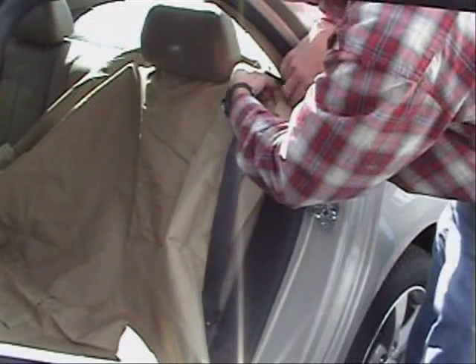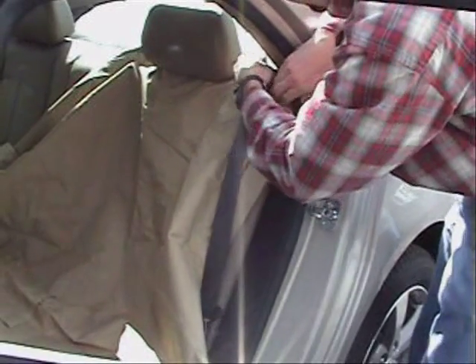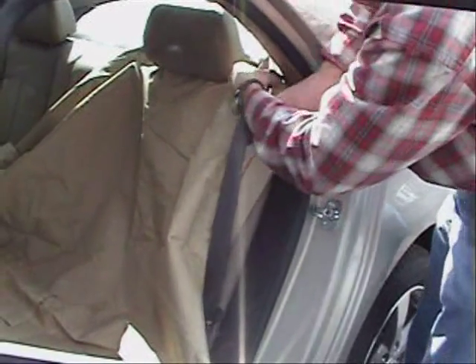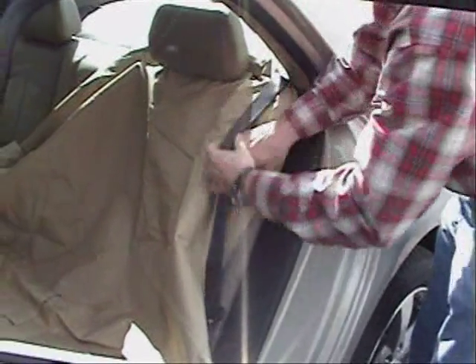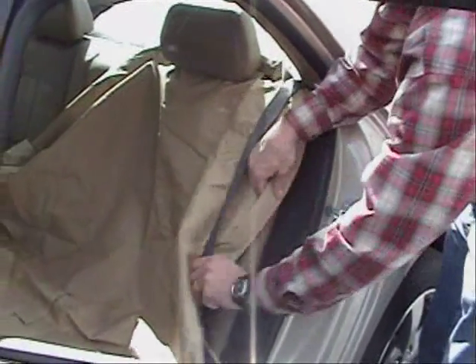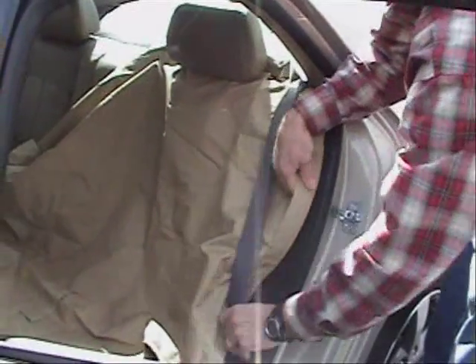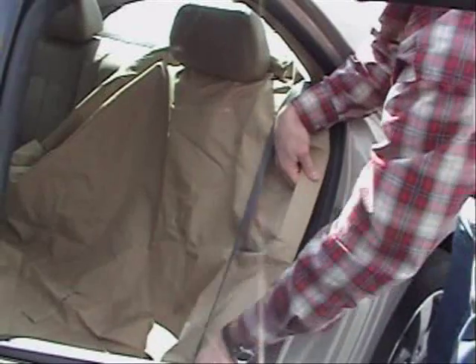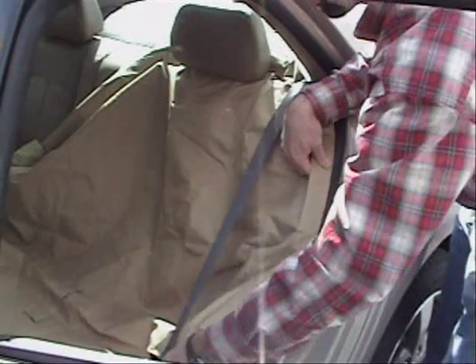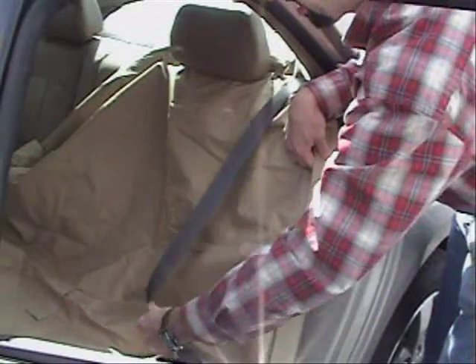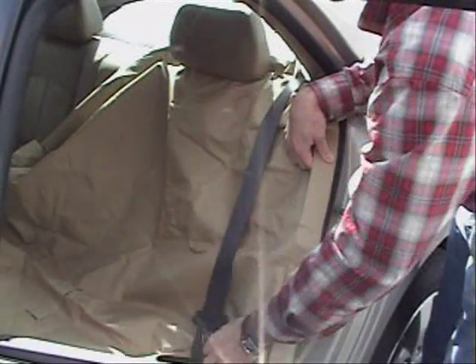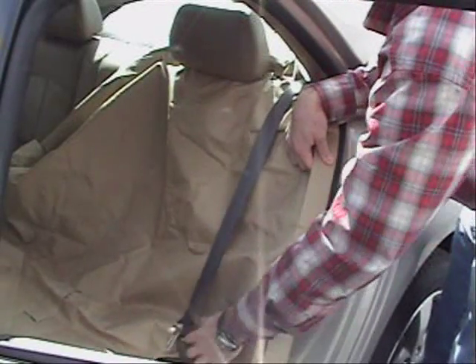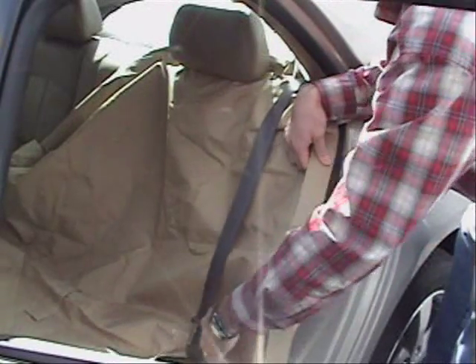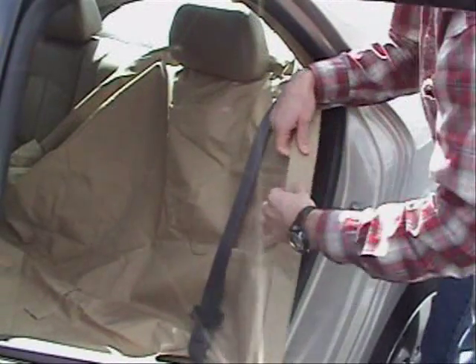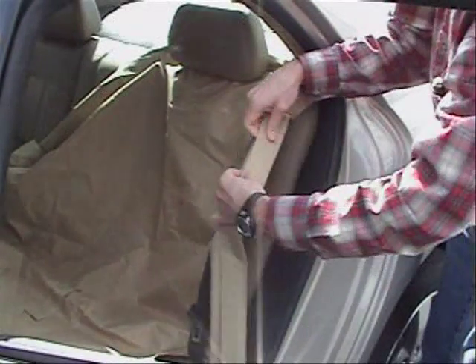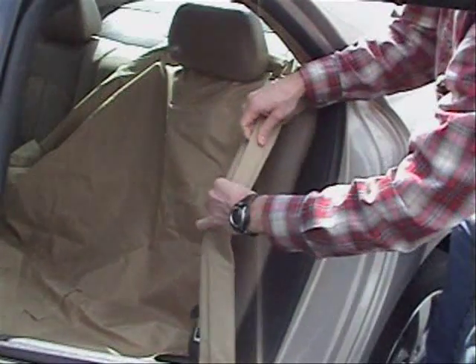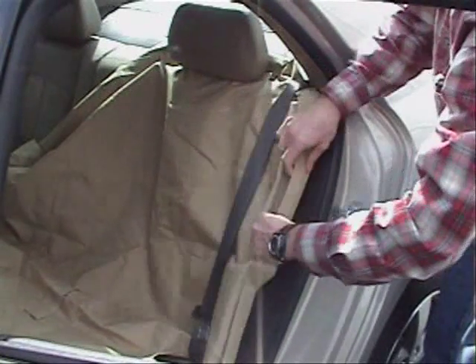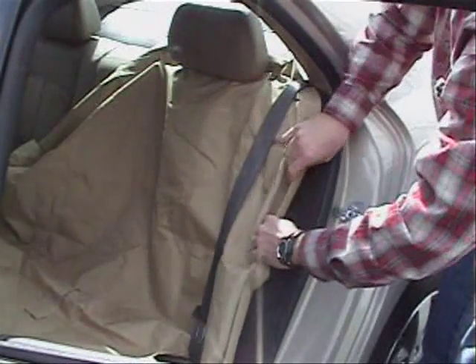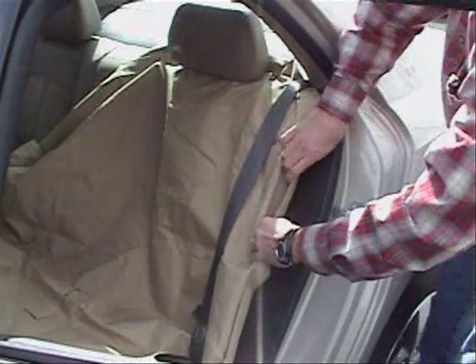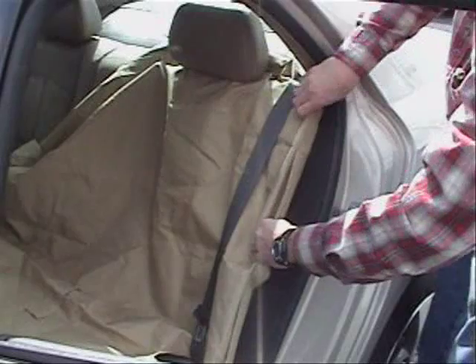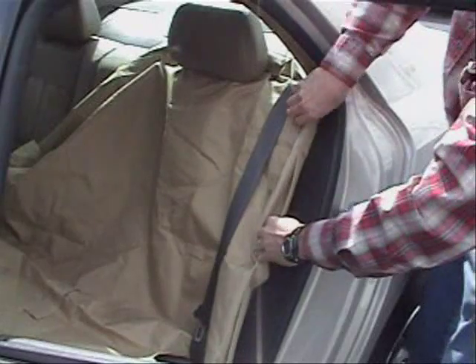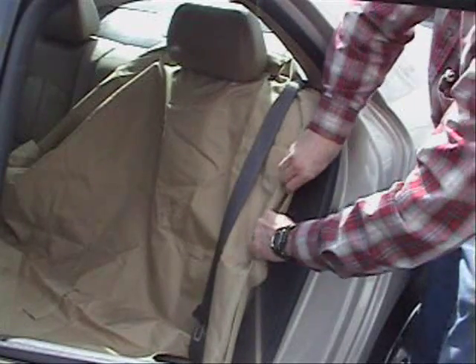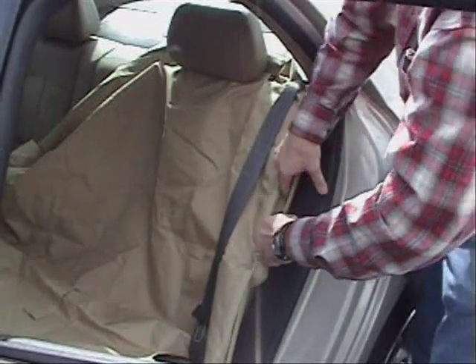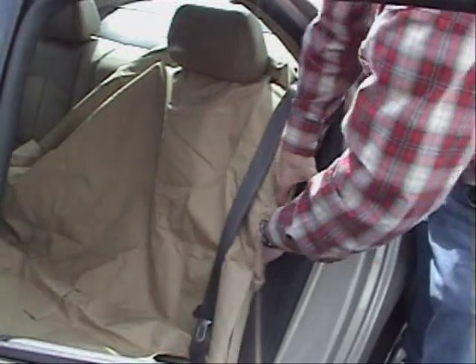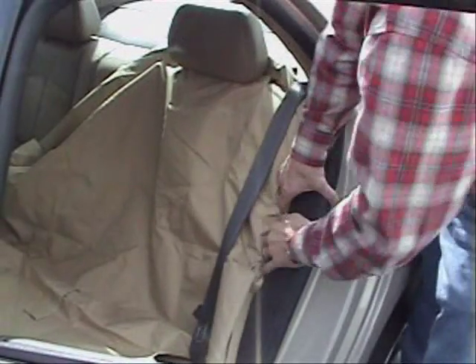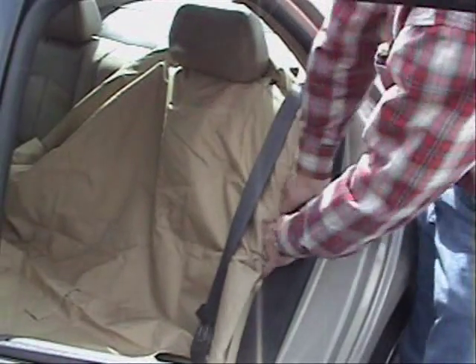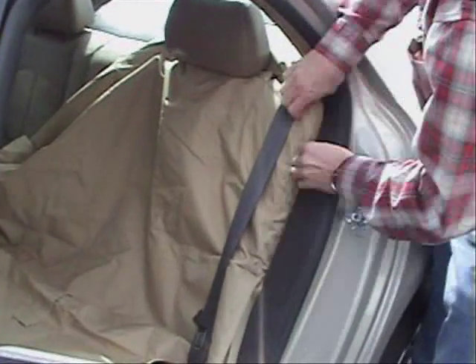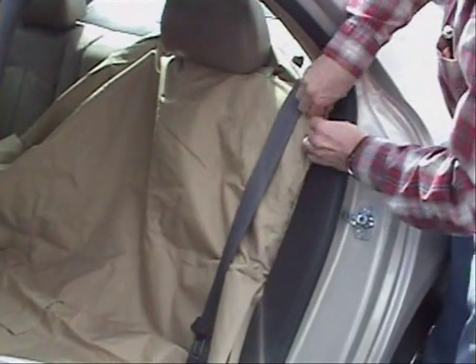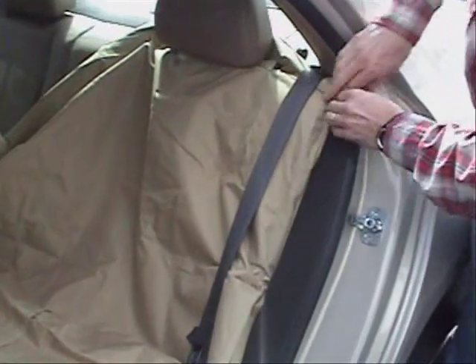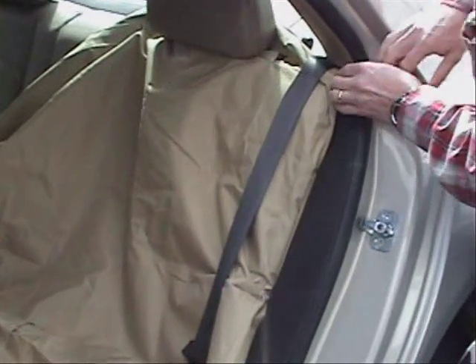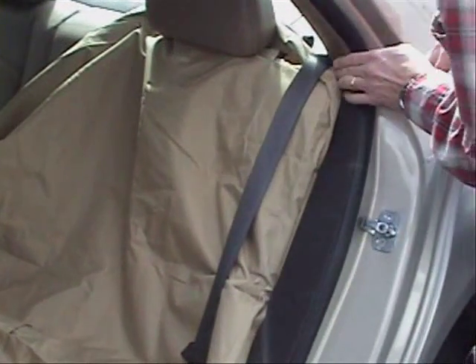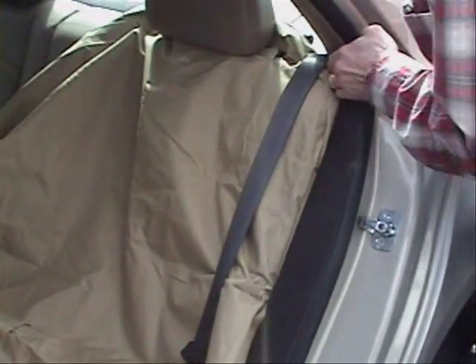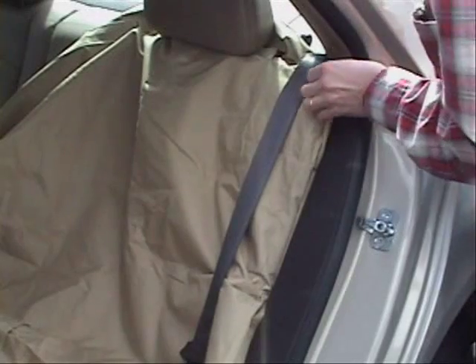When you're putting the seat protector on, make sure to pull the seat belt out and around so that you can still use the seat belt. It's showing the hard edge that can be tucked in to the edge between the frame of the car and the seat.